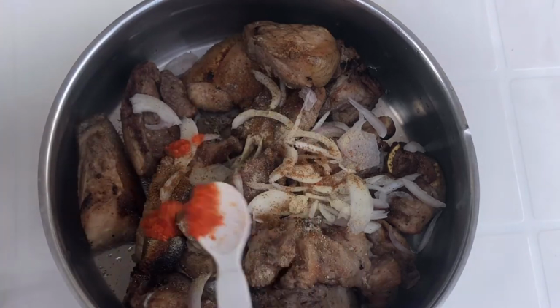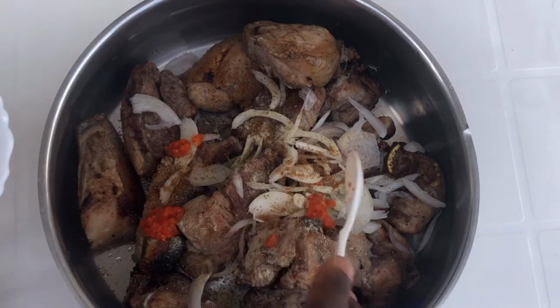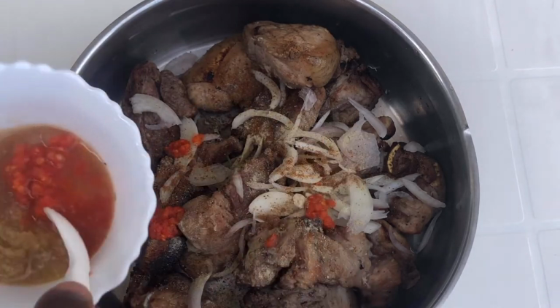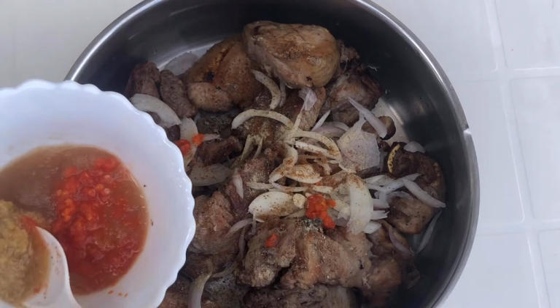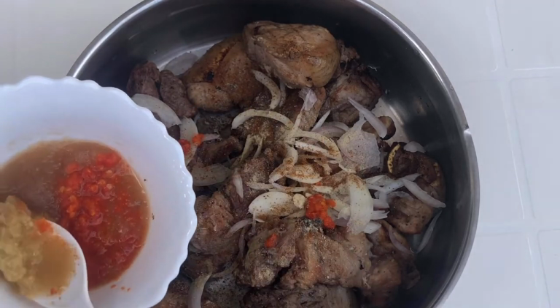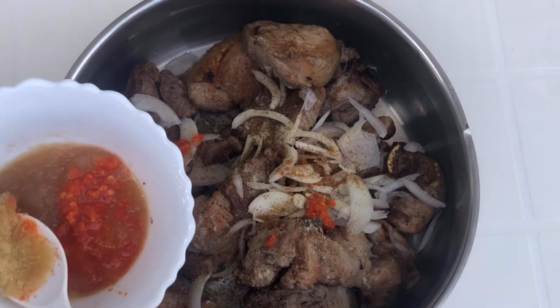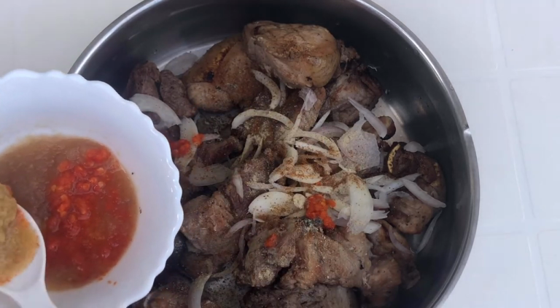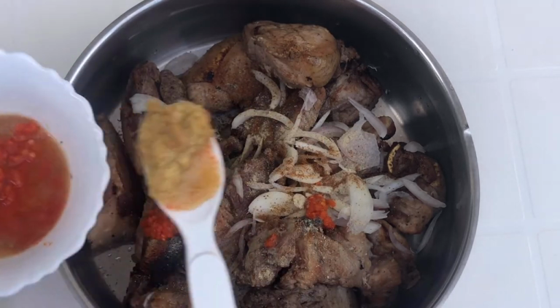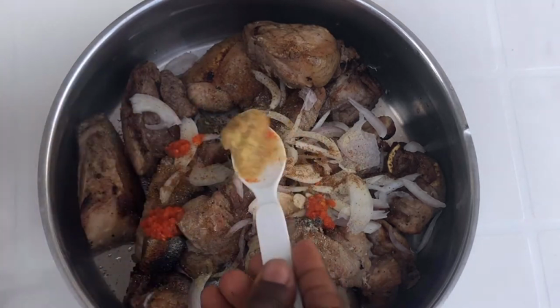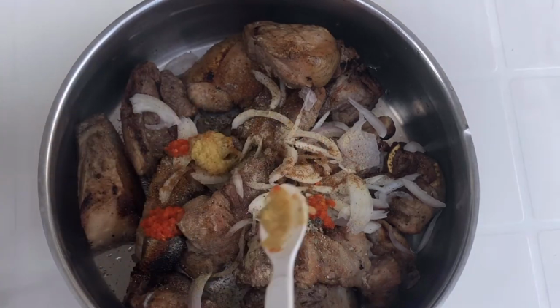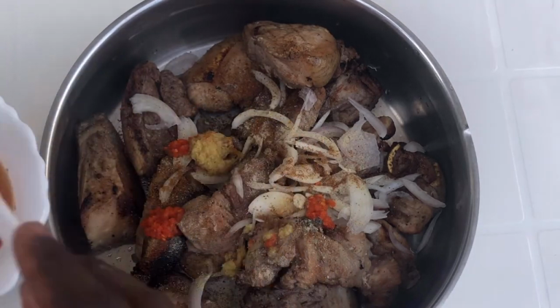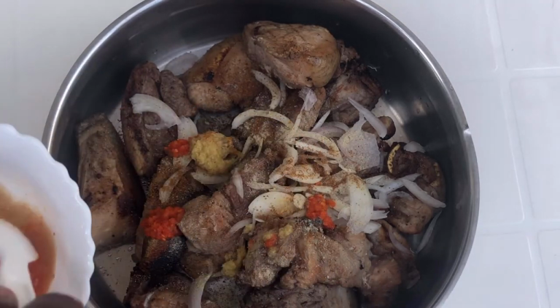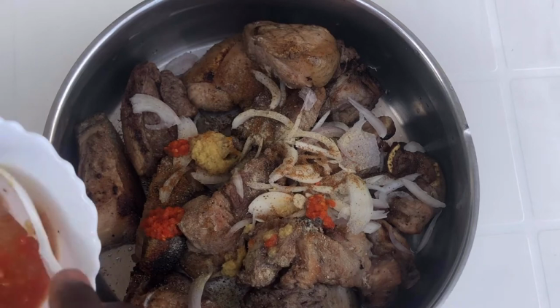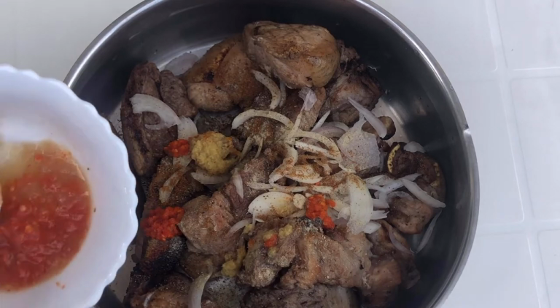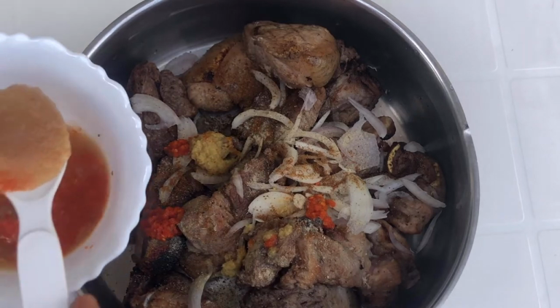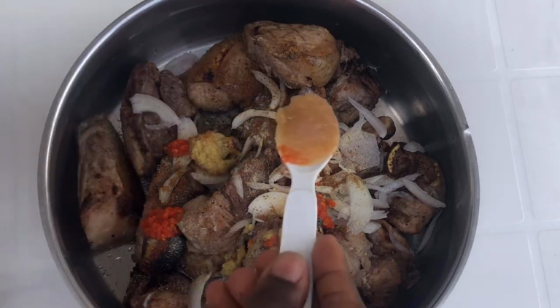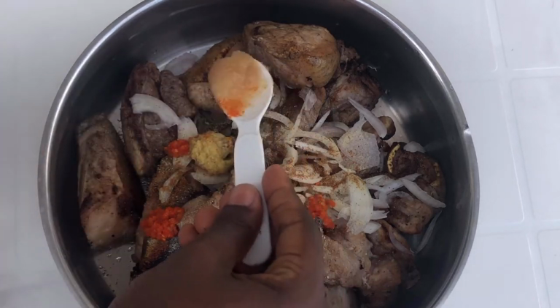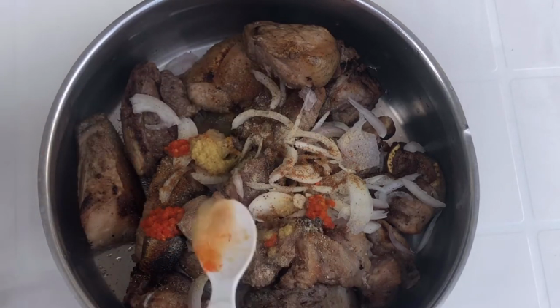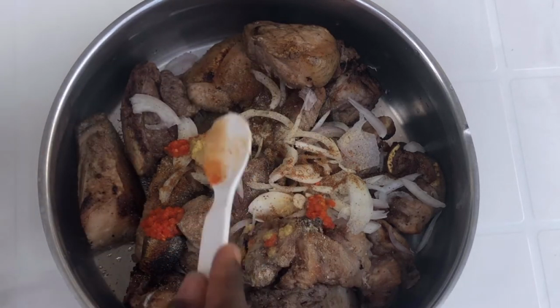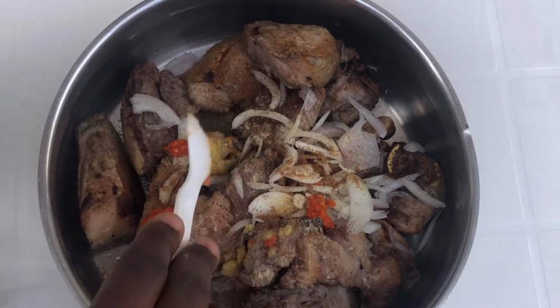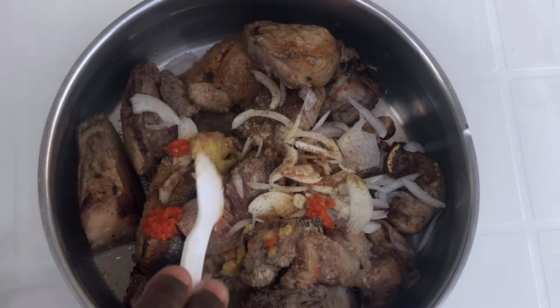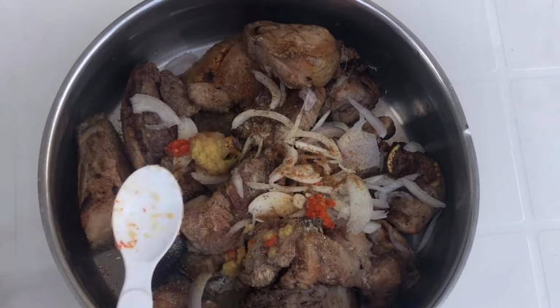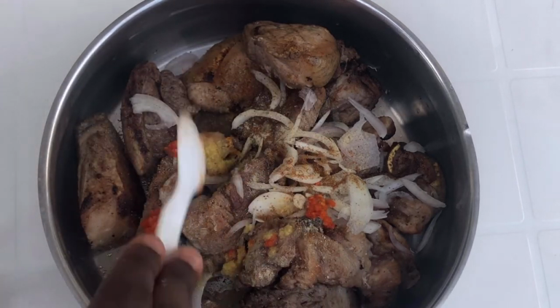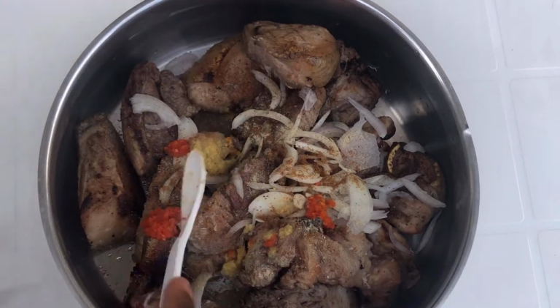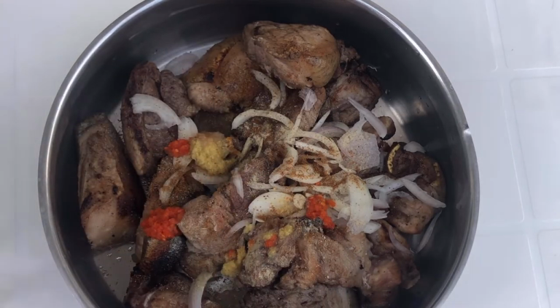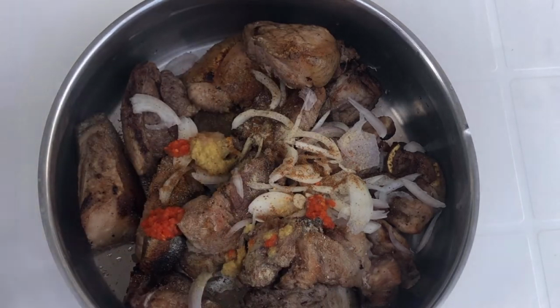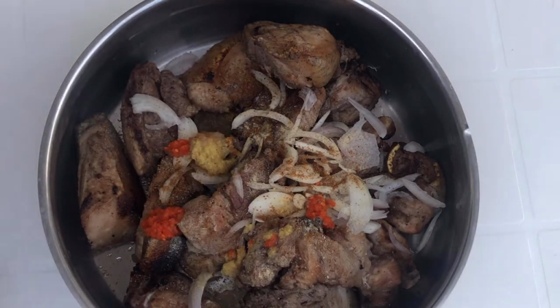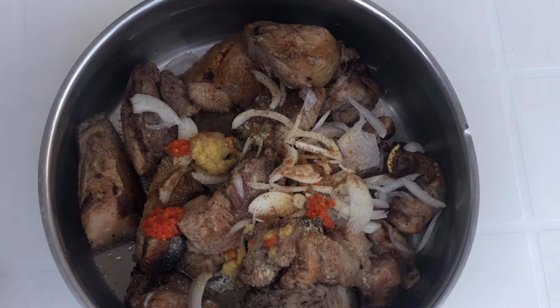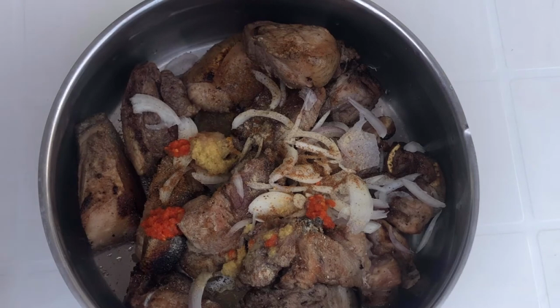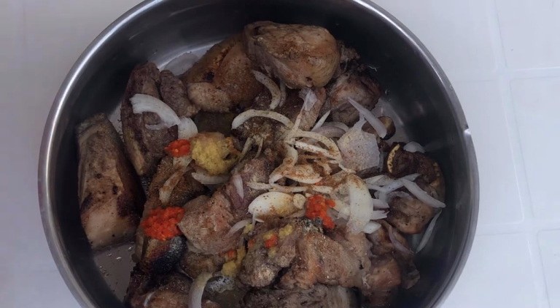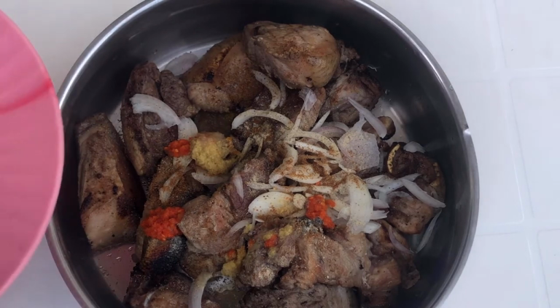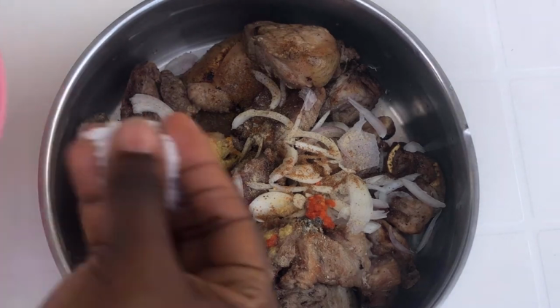I have a video where I covered some Cameroonian ingredients, what they are and what they are used for, so you can check out that video to better understand some of the ingredients used in this recipe.